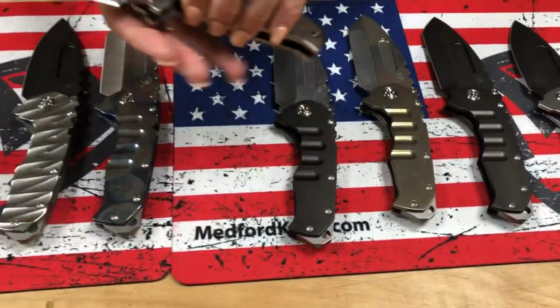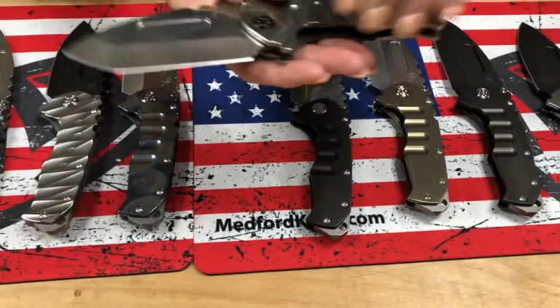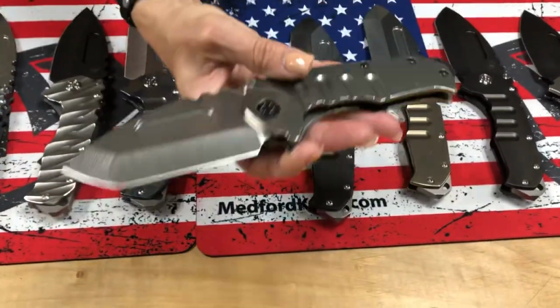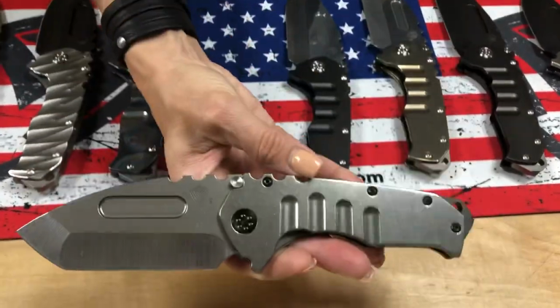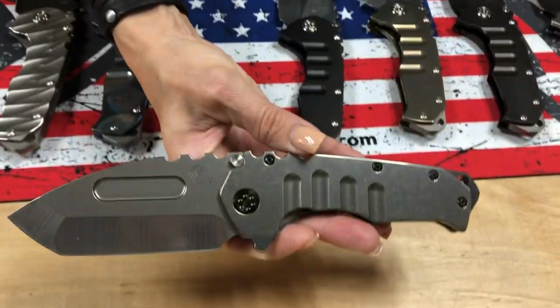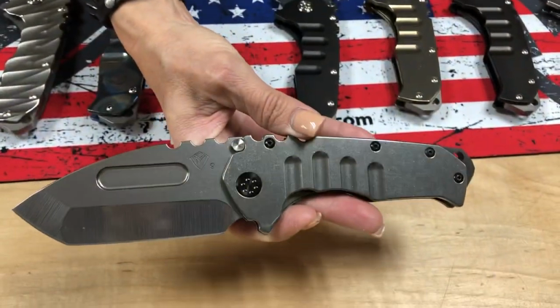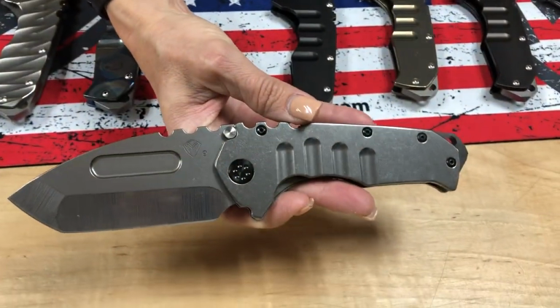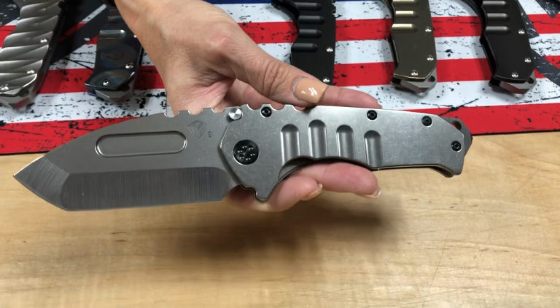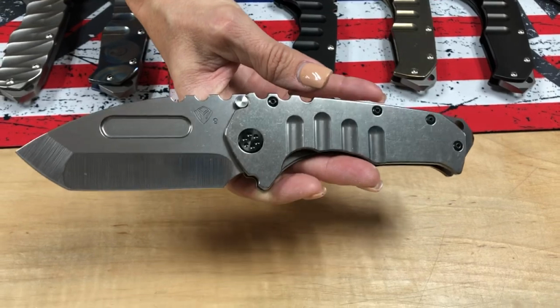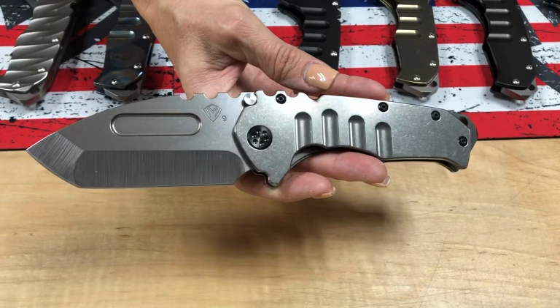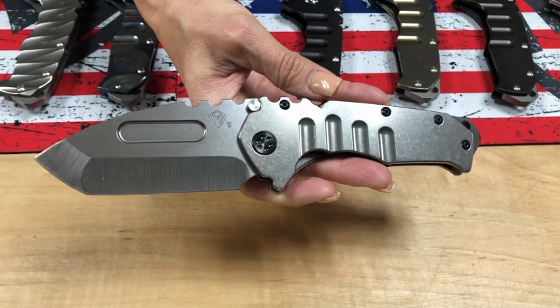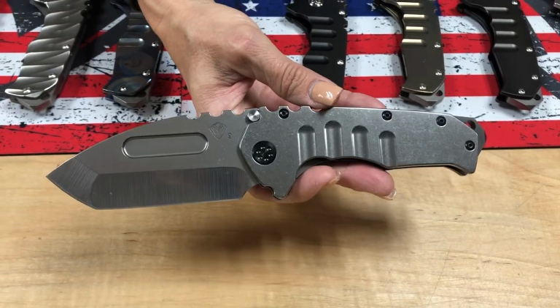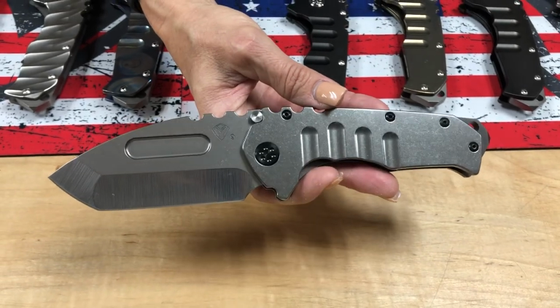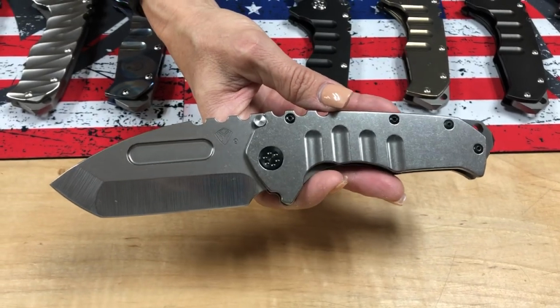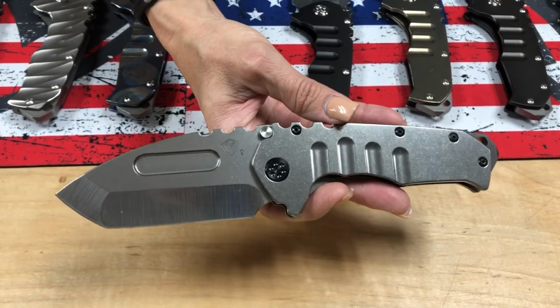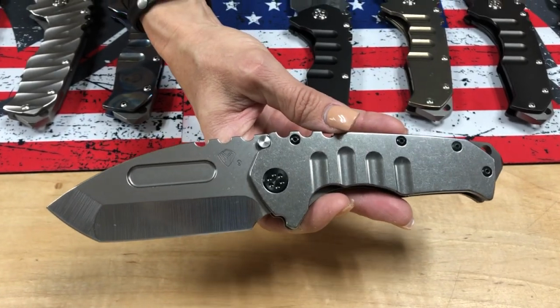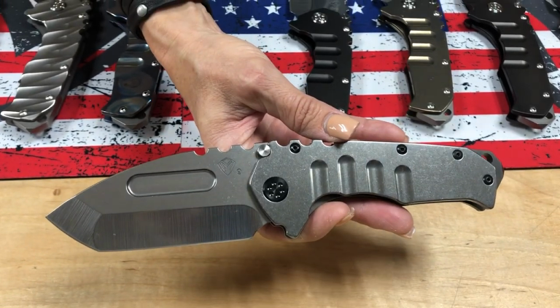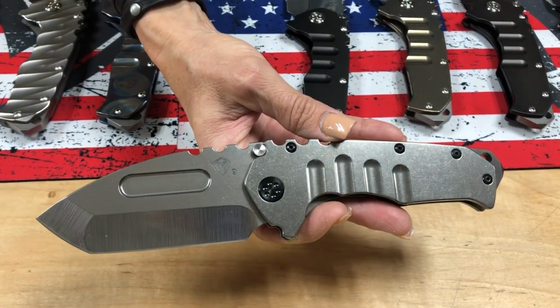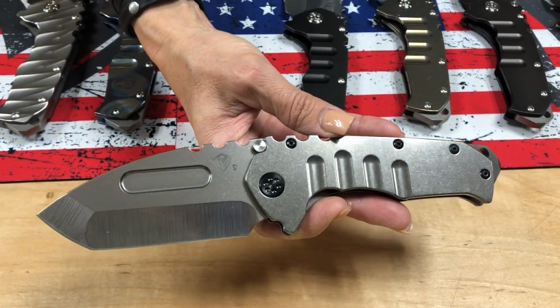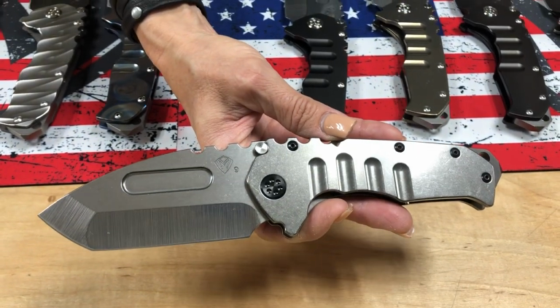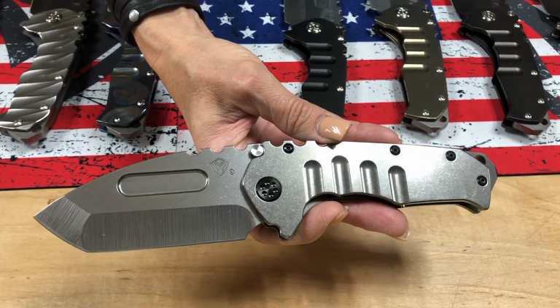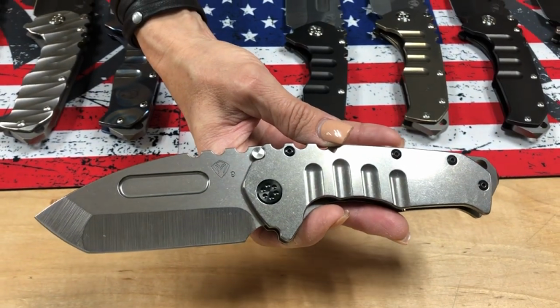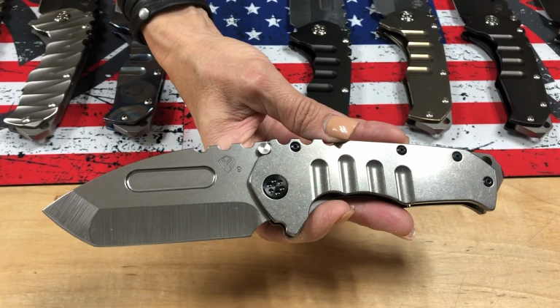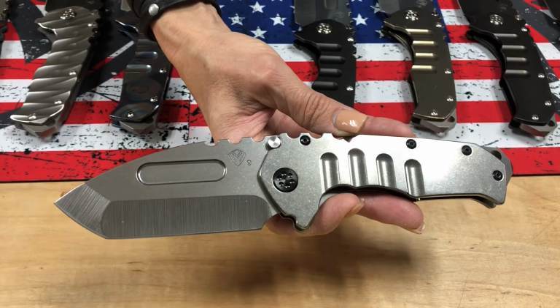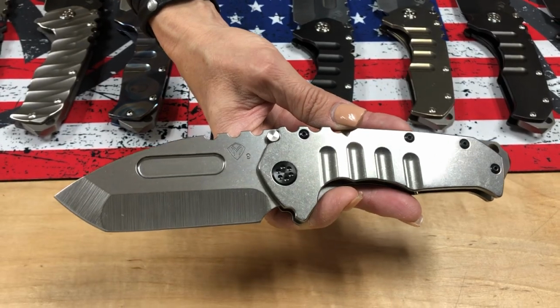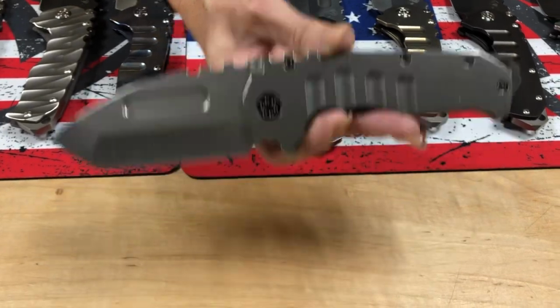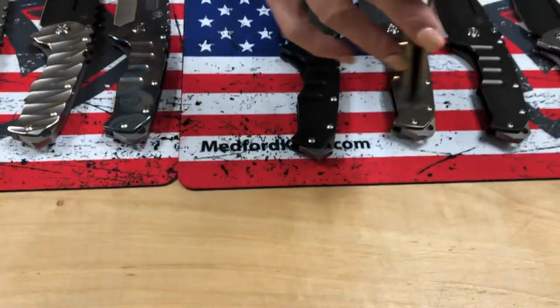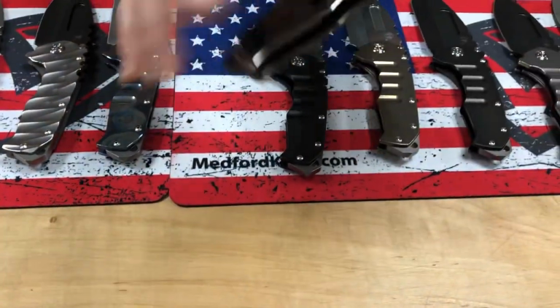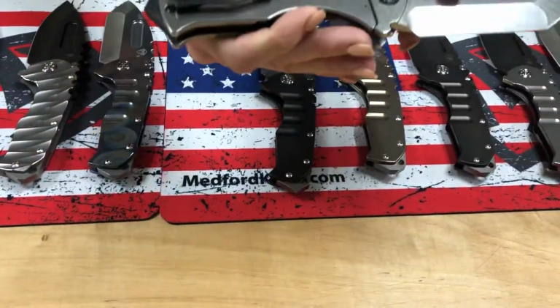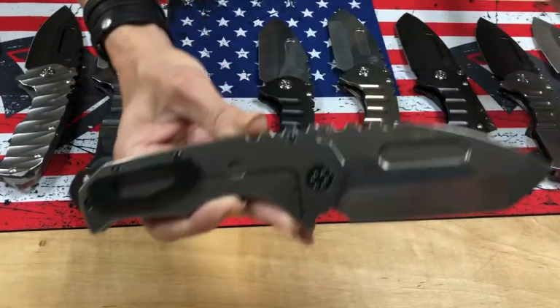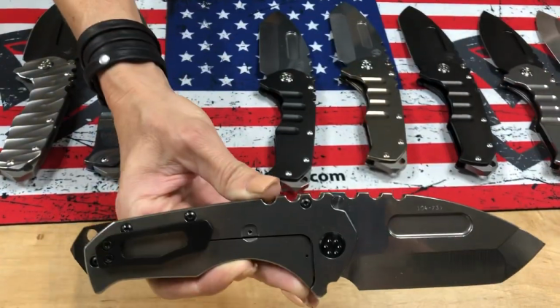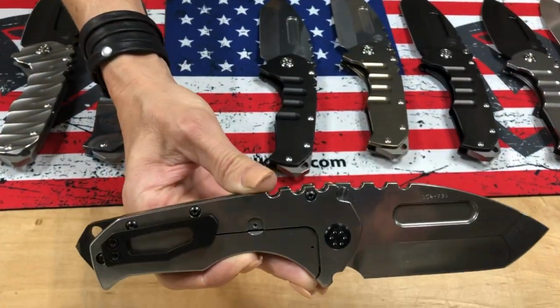I wouldn't have said this is one of my favorites with a tumbled blade, because I usually like the blade to match the hardware — but this looks great. Tumbled Tantos blade, tumbled handles, PVD hardware and clip, and breaker.